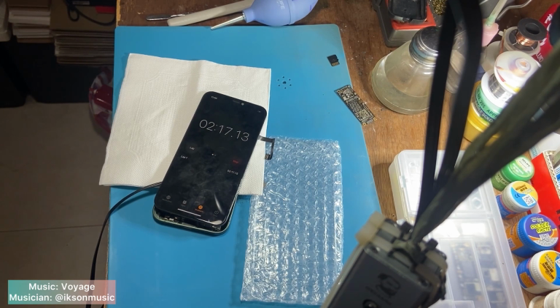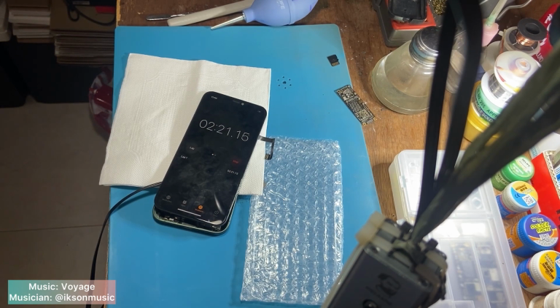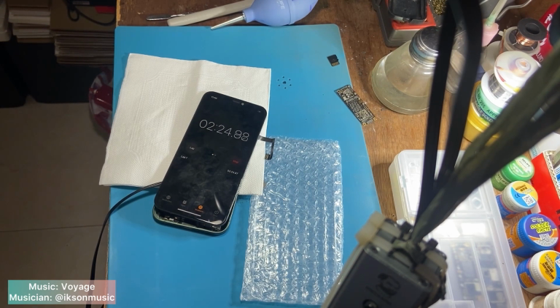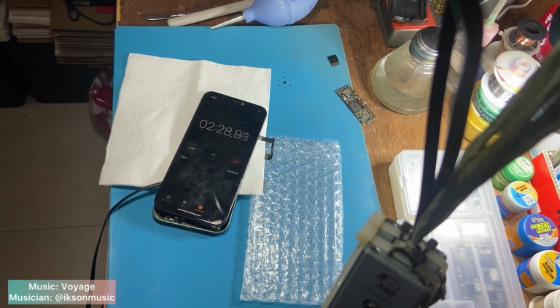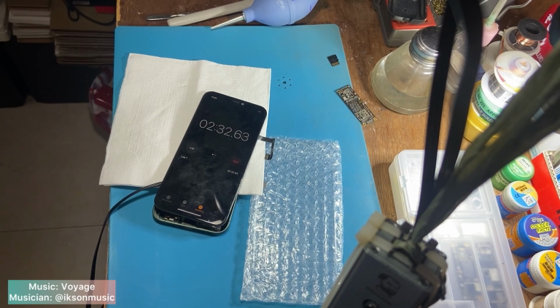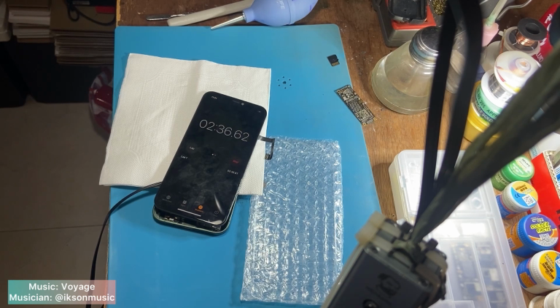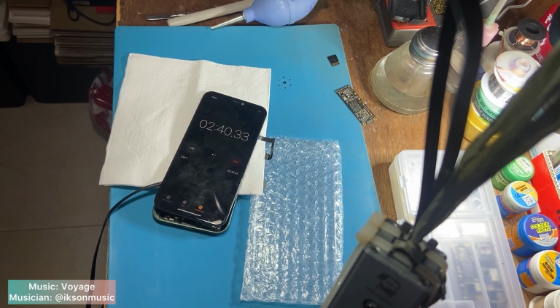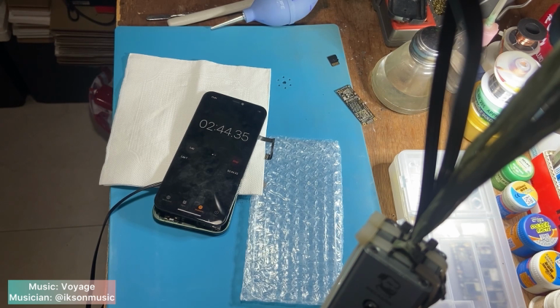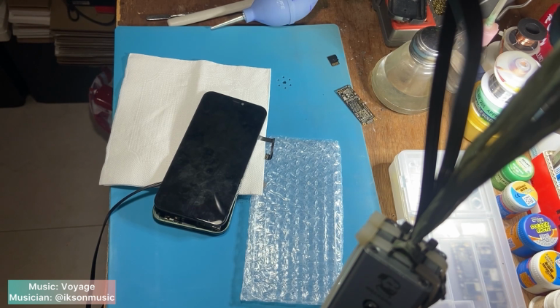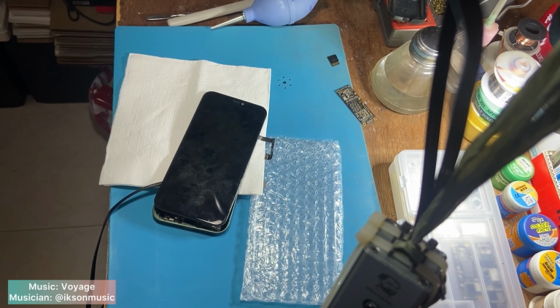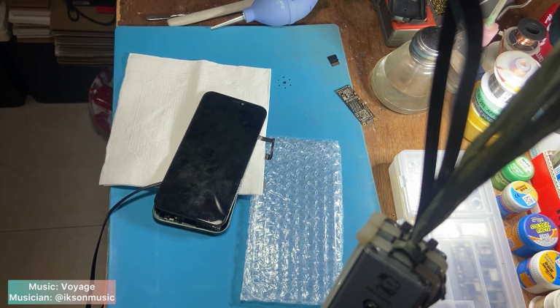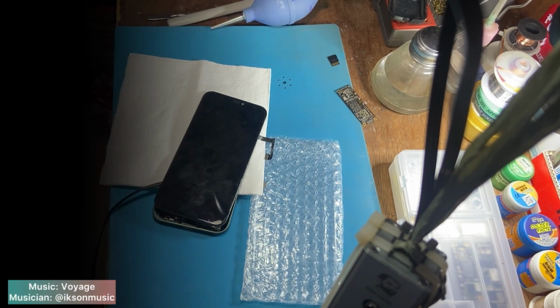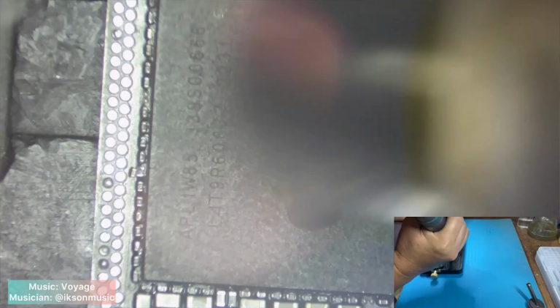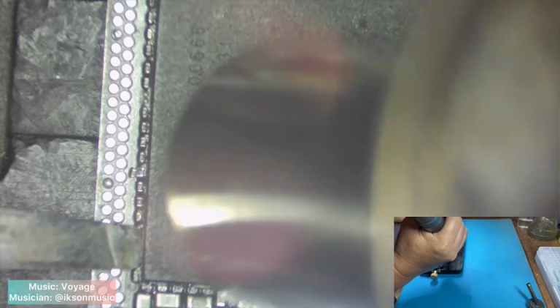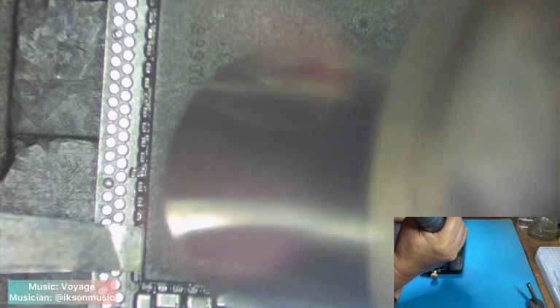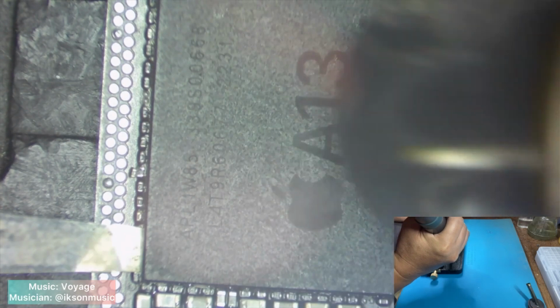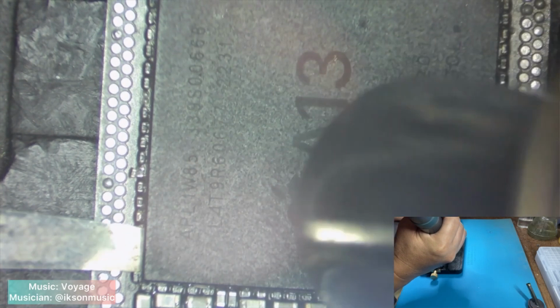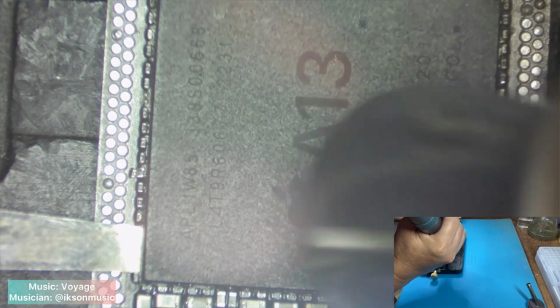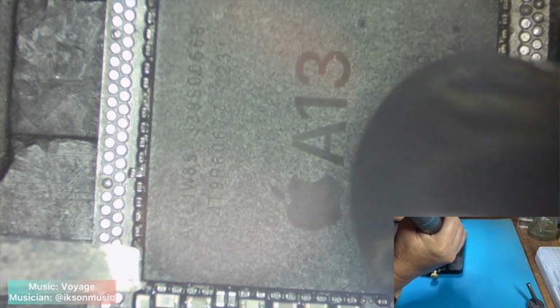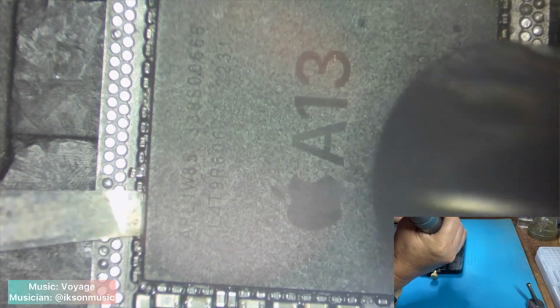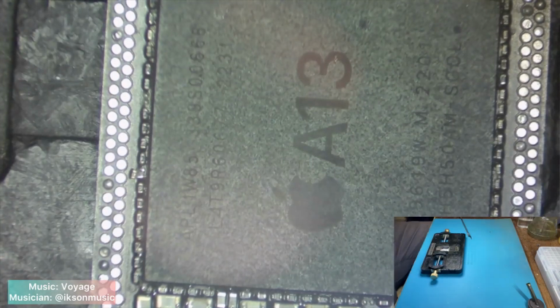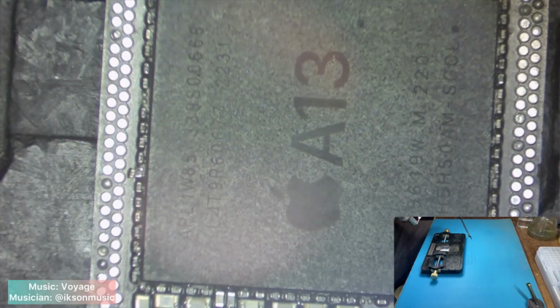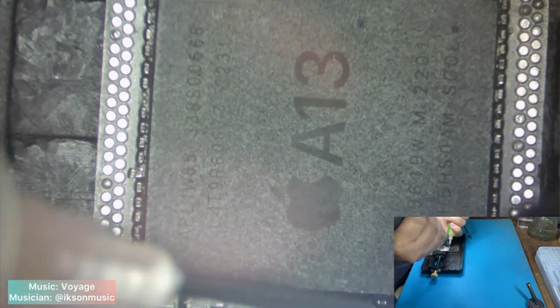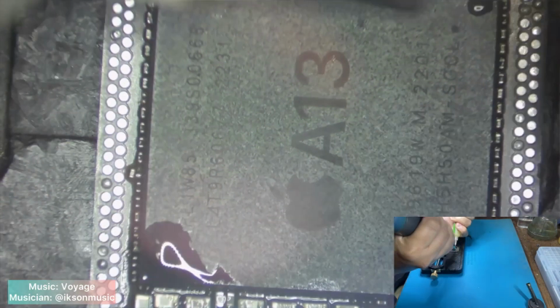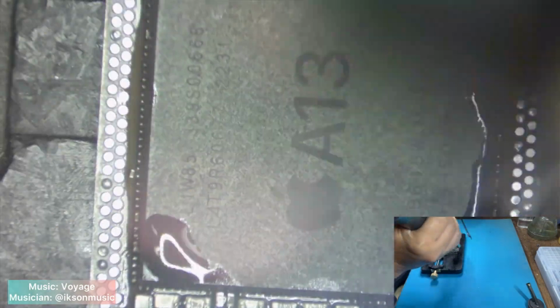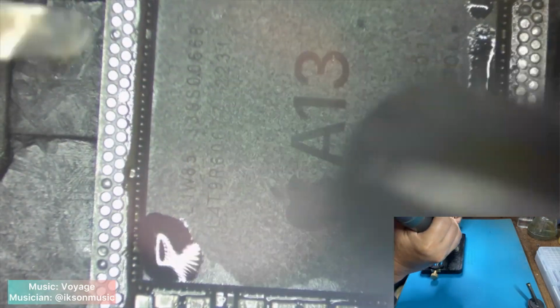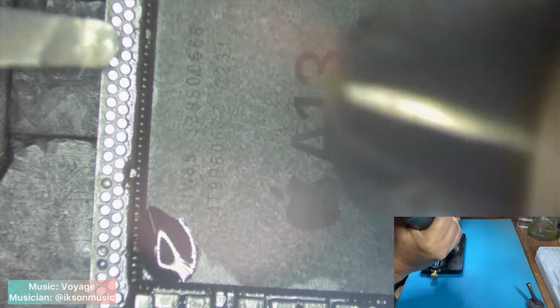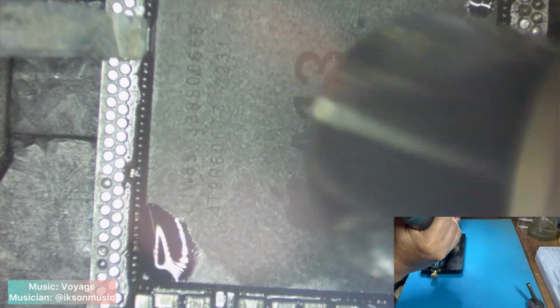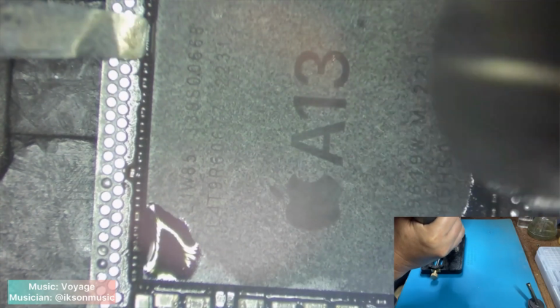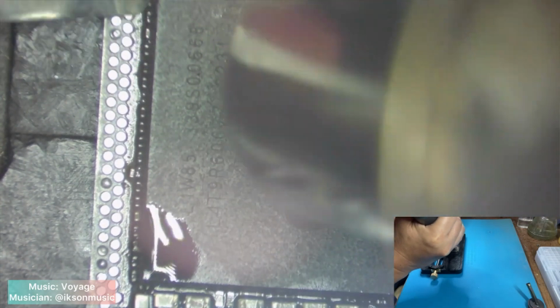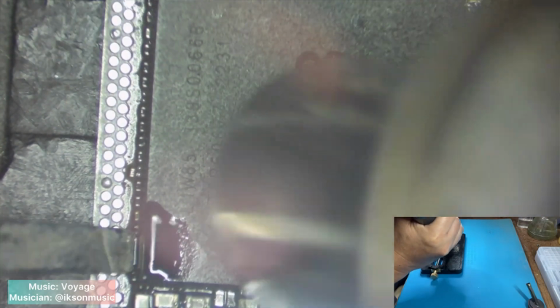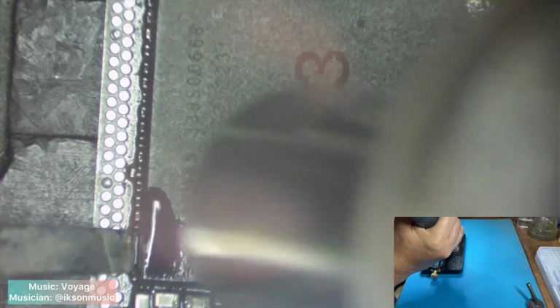Today I will show you how to fix this kind of issue. The problem could be solved if I re-ball the CPU, but instead of re-balling the CPU, I will transplant the logic board into a new one, because that's what the owner wants me to do. I will prepare all the chips that I need for the transplant.